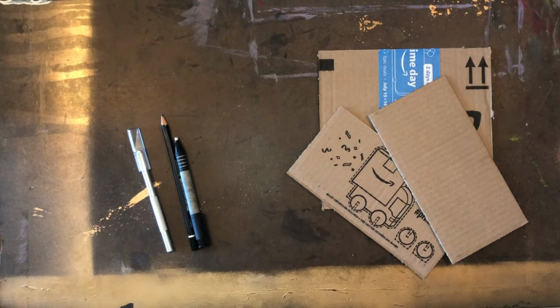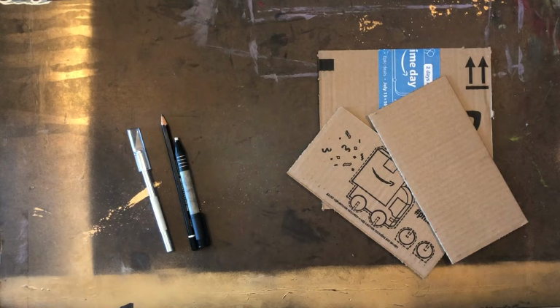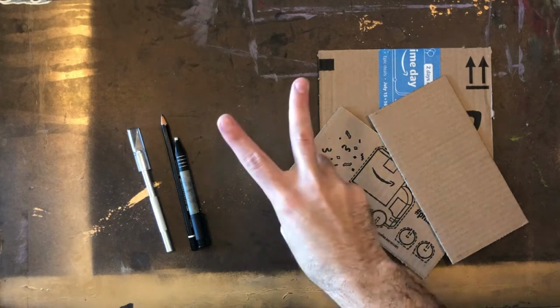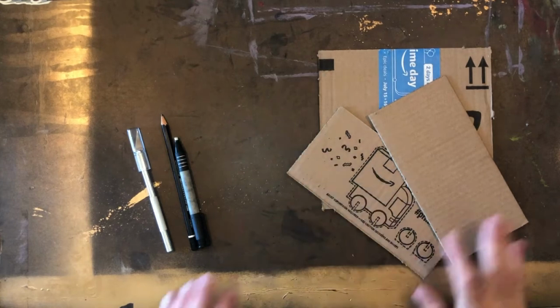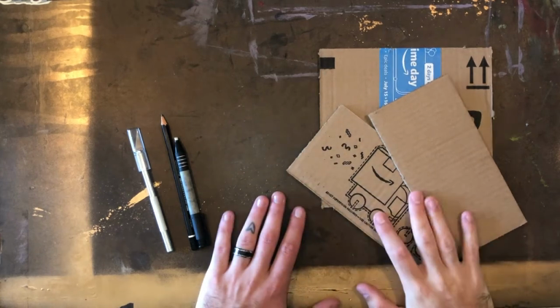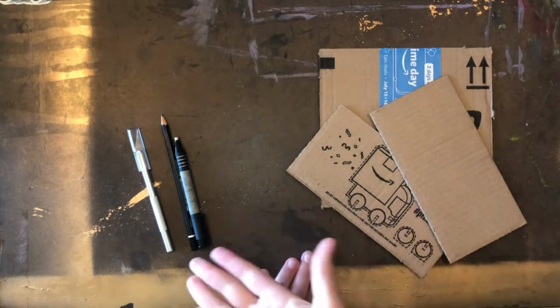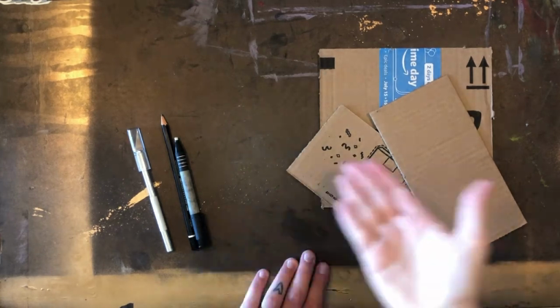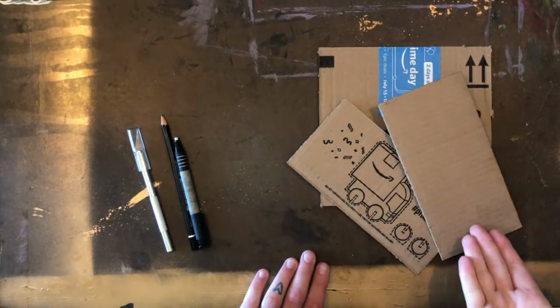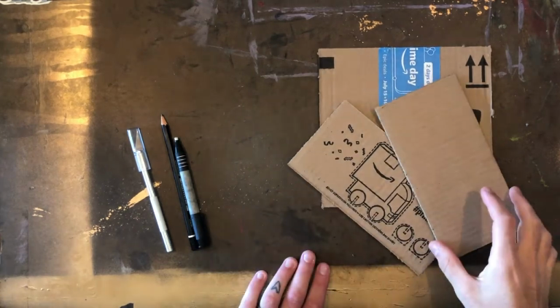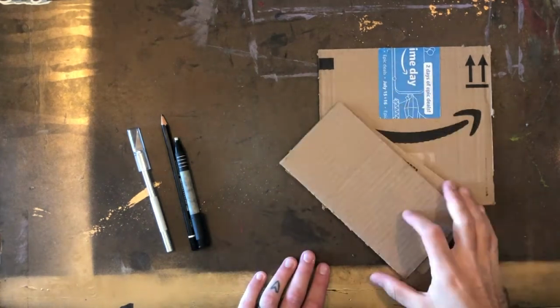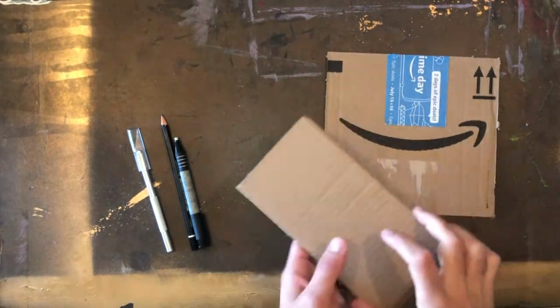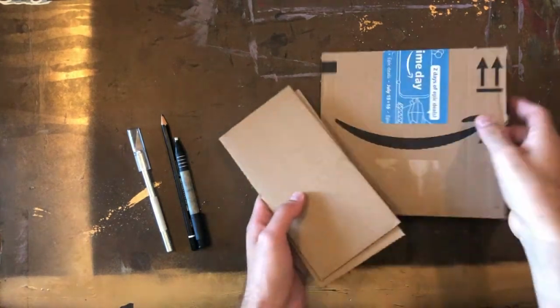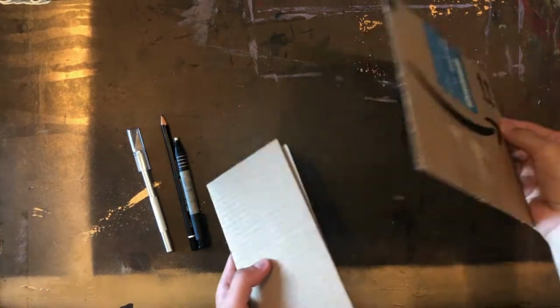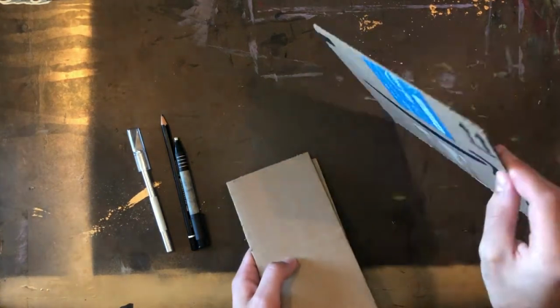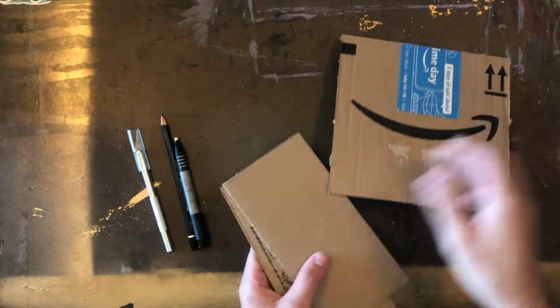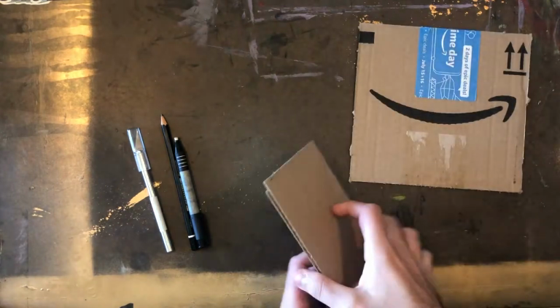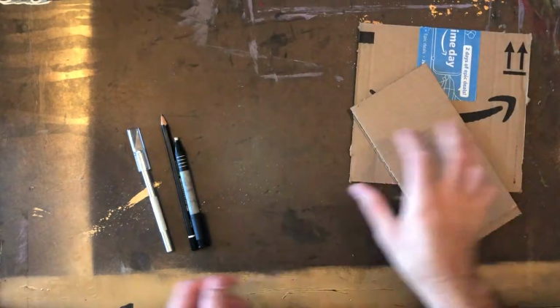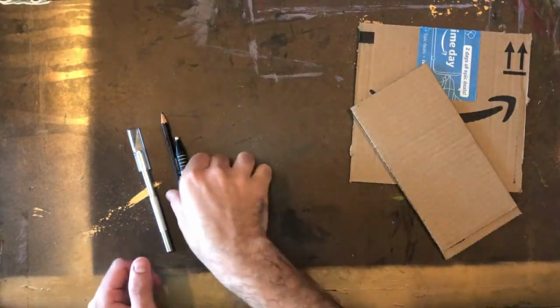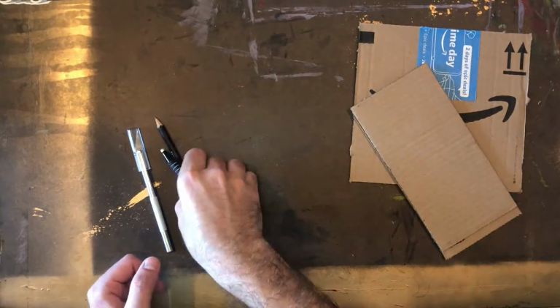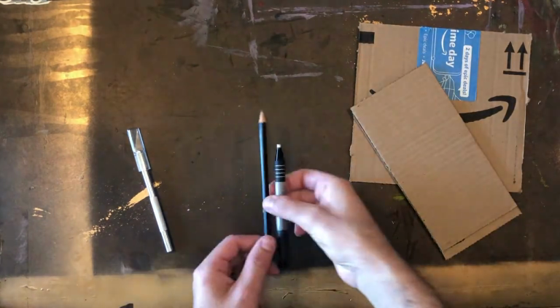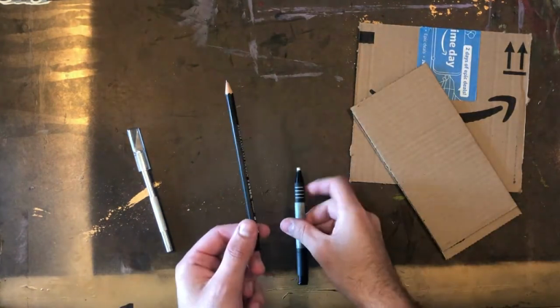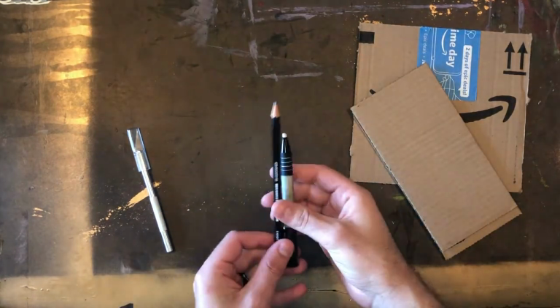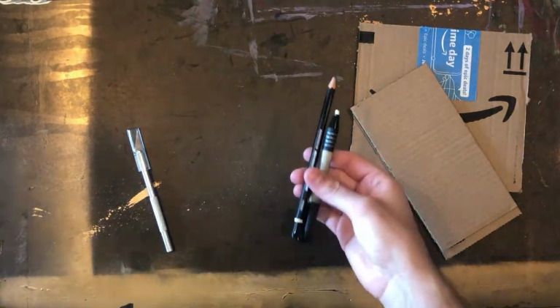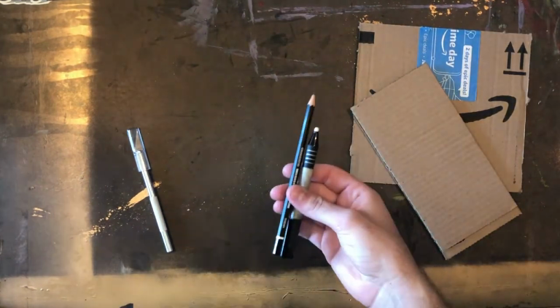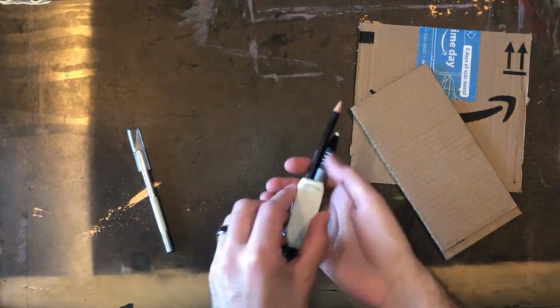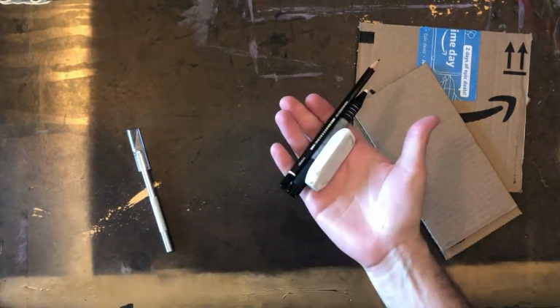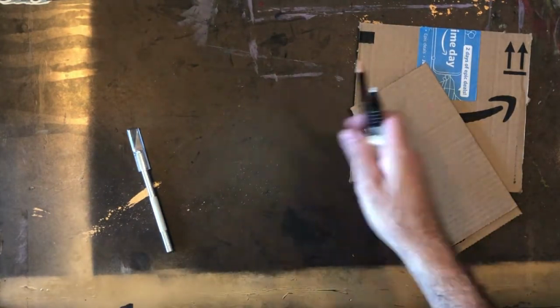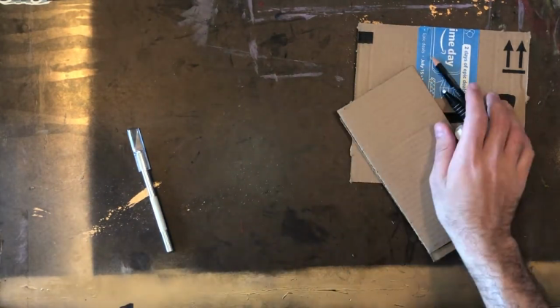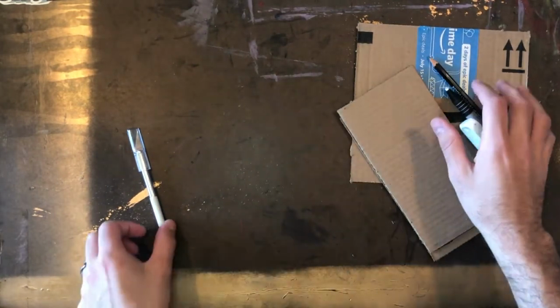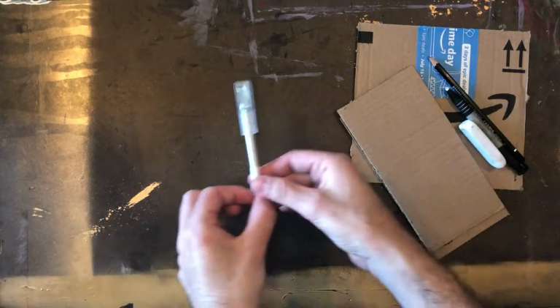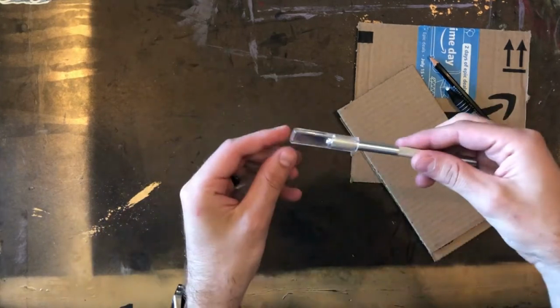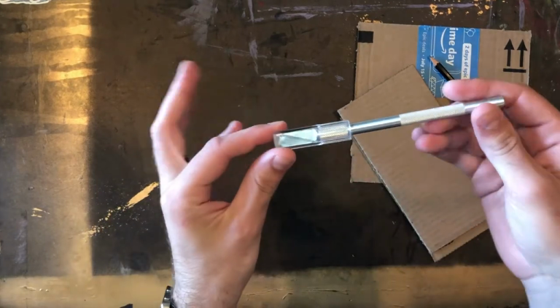Hello artists and welcome to Mr. Melvin Makes. Today I'd like to make some cardboard art with you all. This project is a little bit more complex than usual but it can be very rewarding when it's all said and done.